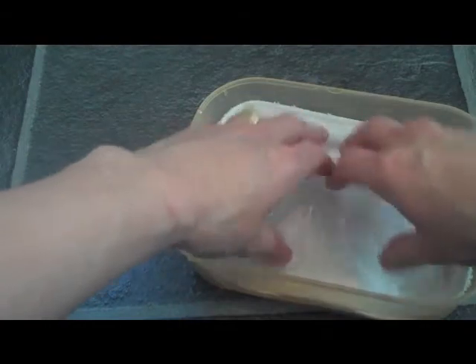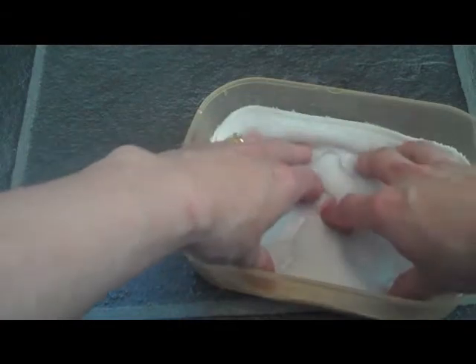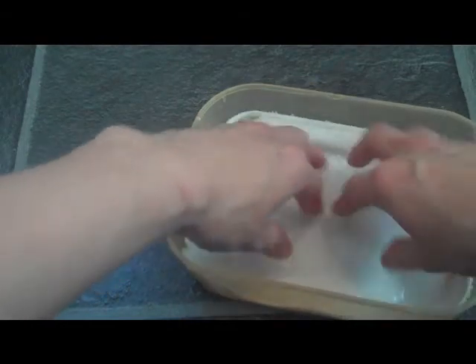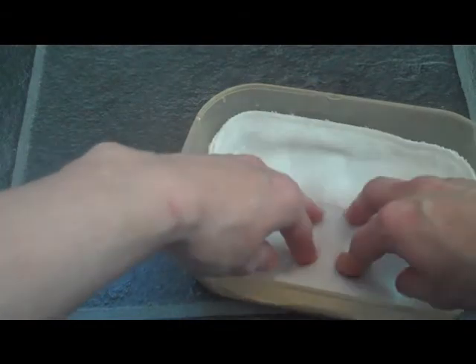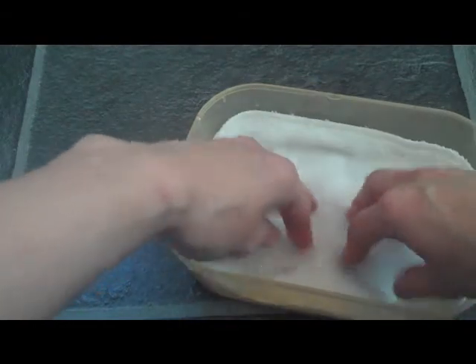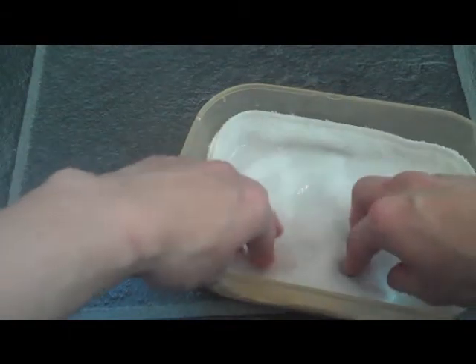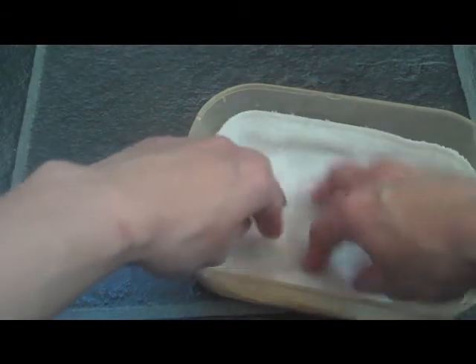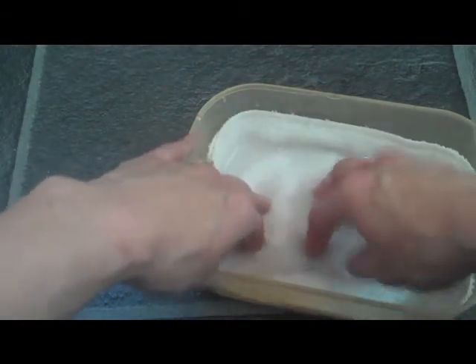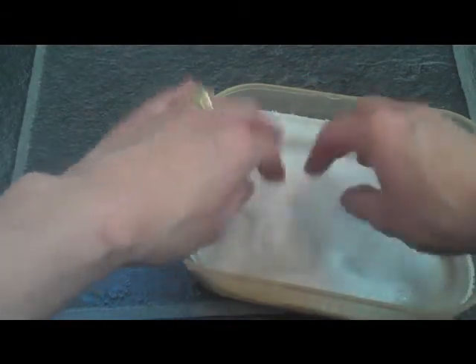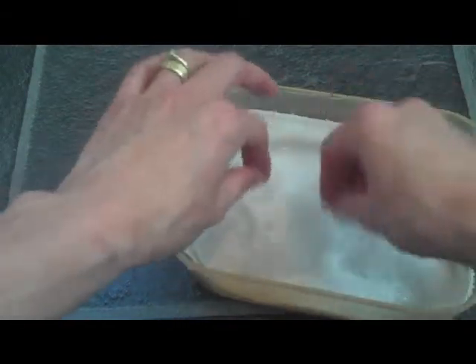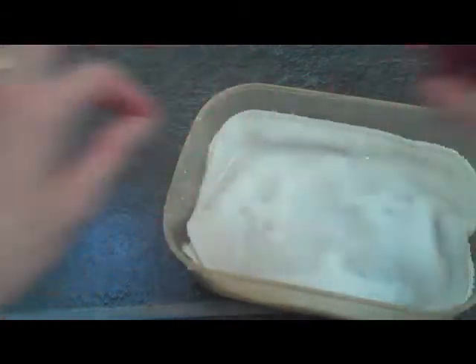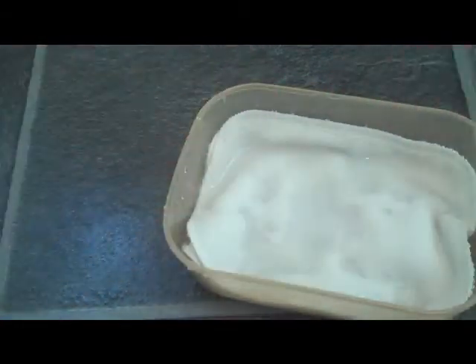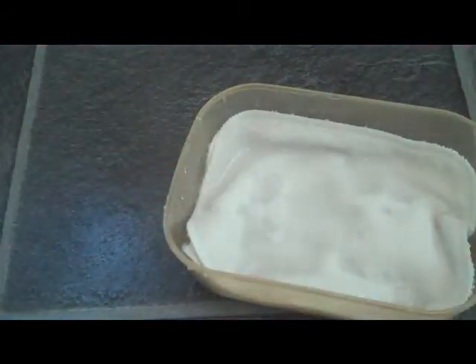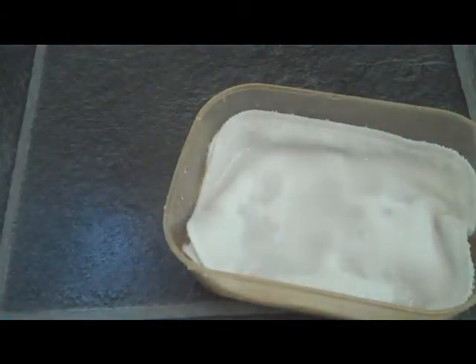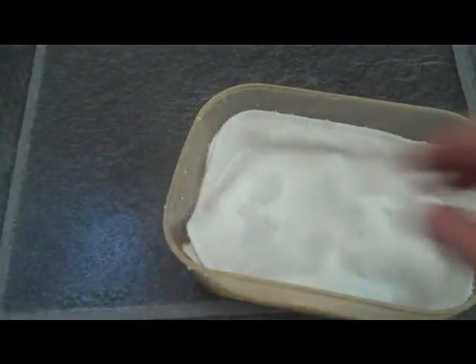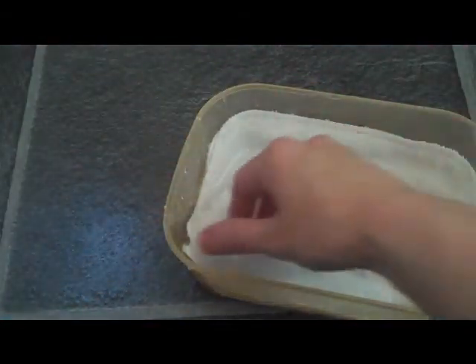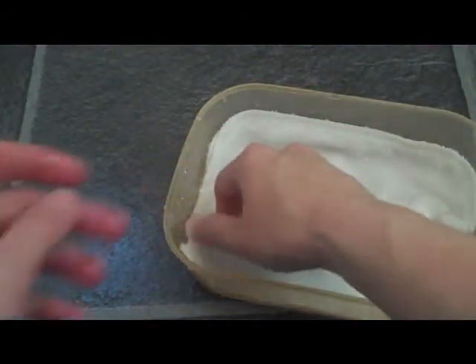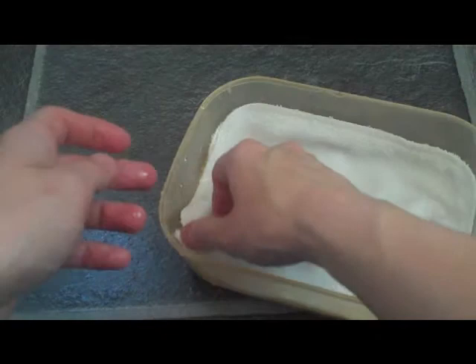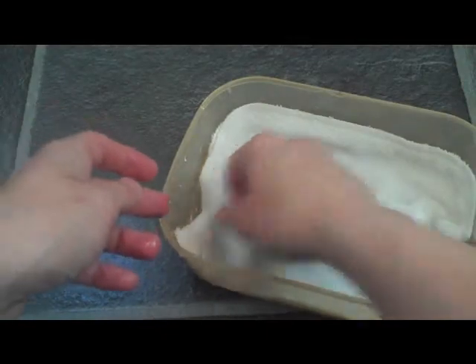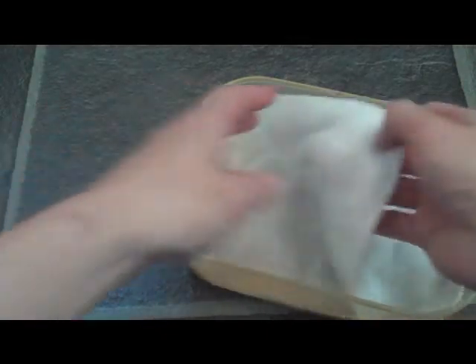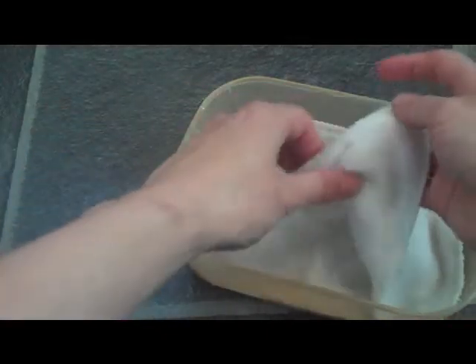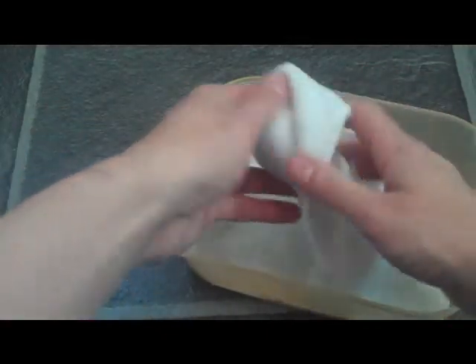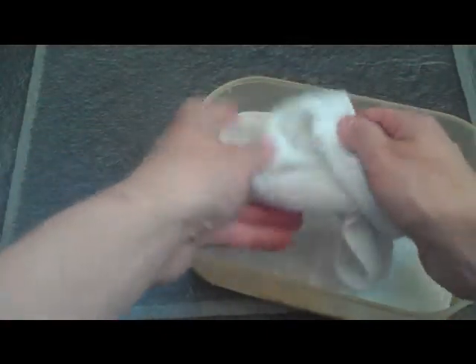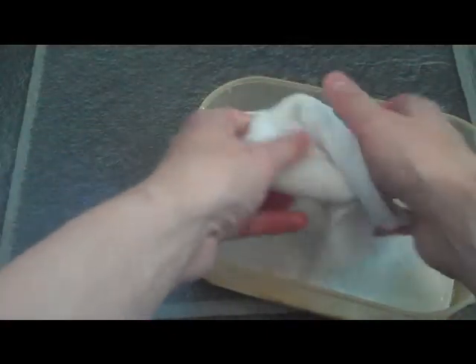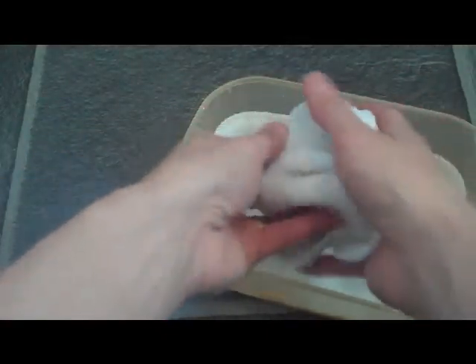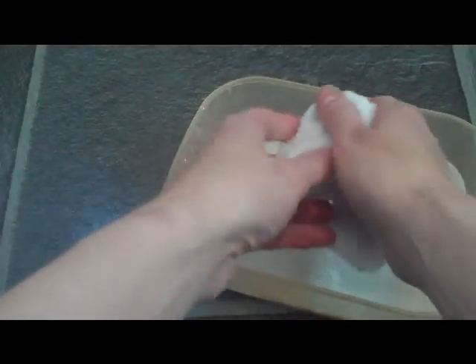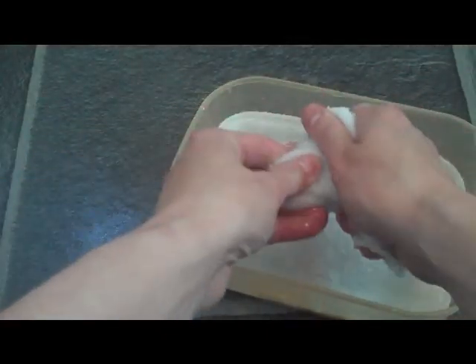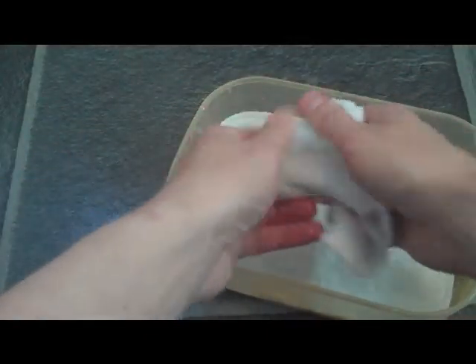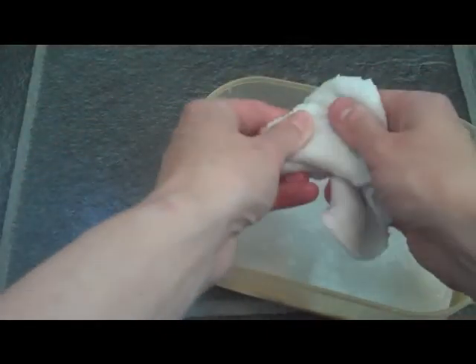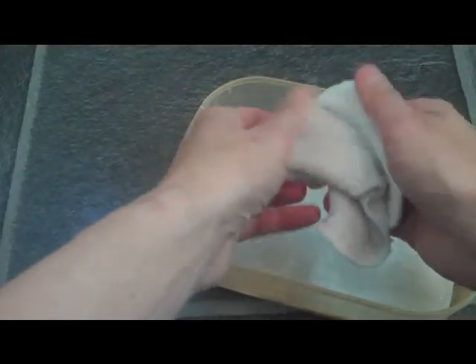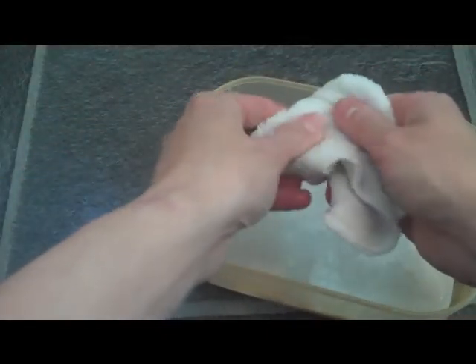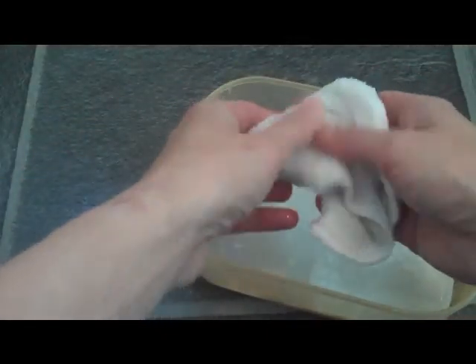It gives the wipes a very gentle scent of the chamomile, but it also makes them very soft. They glide on the skin and also makes them moisturising as well.